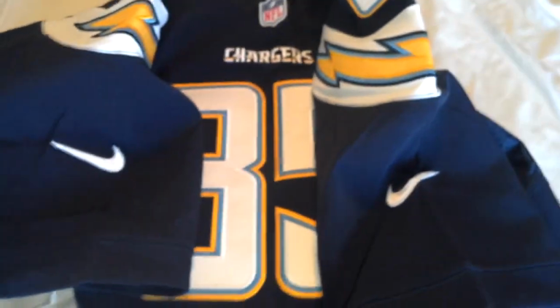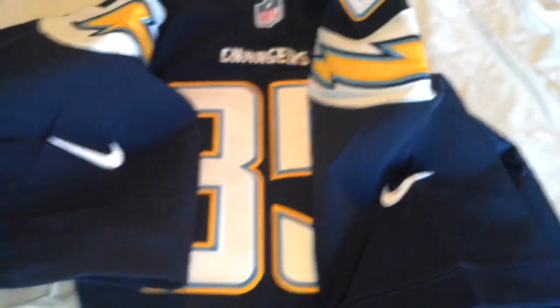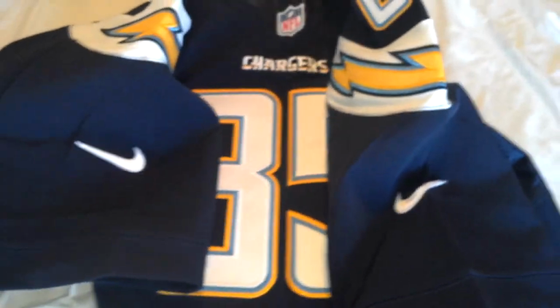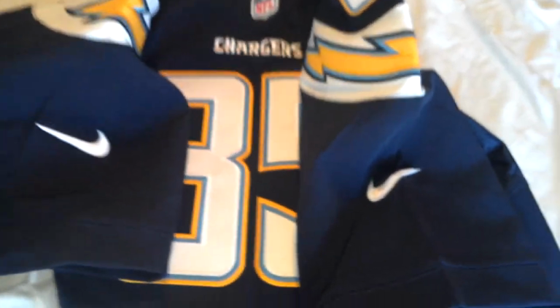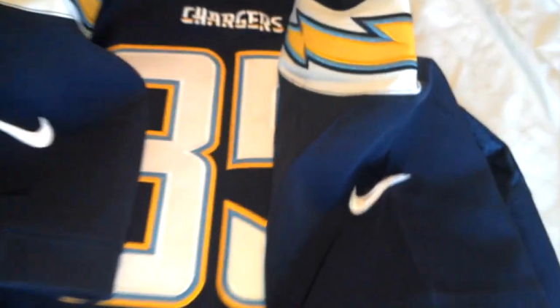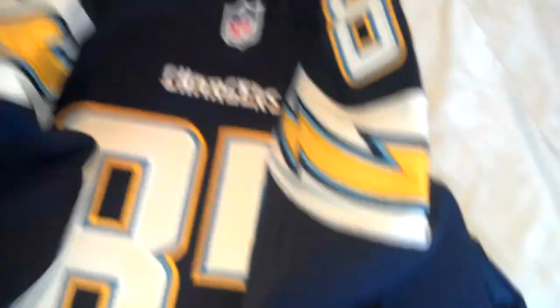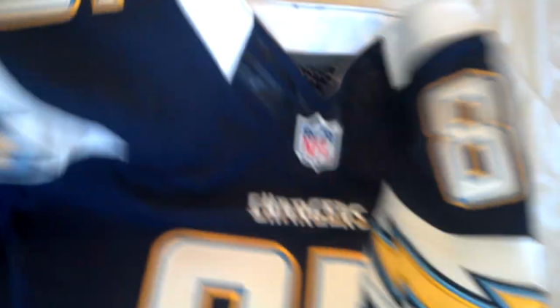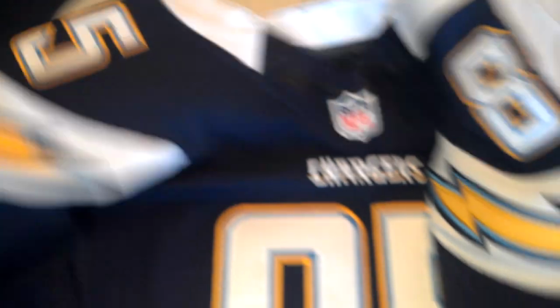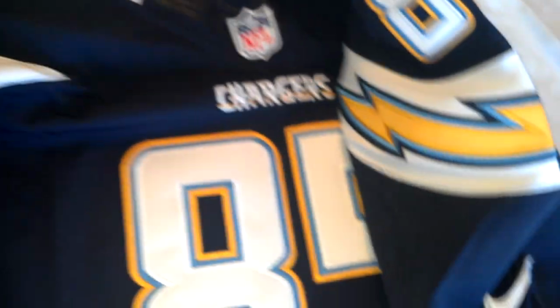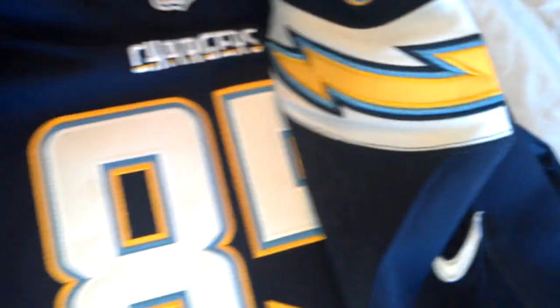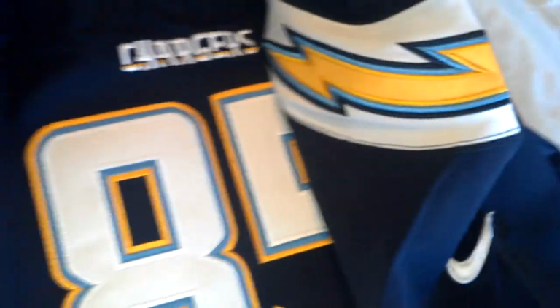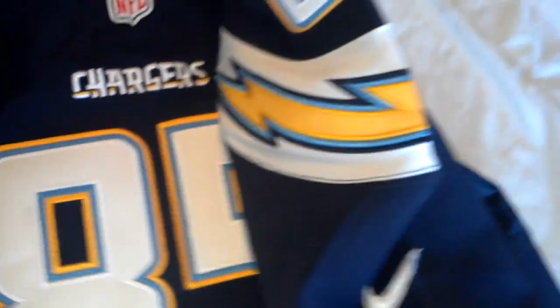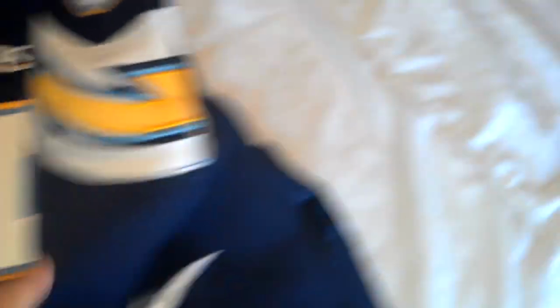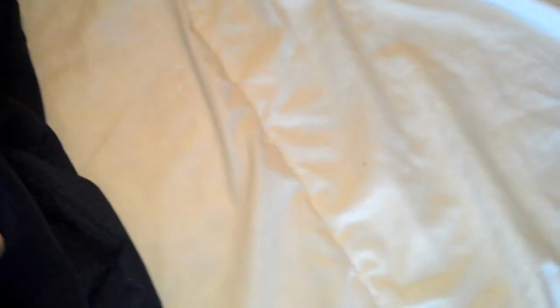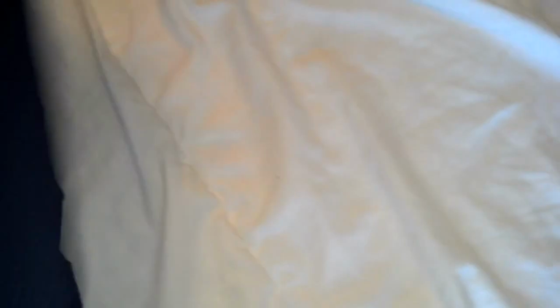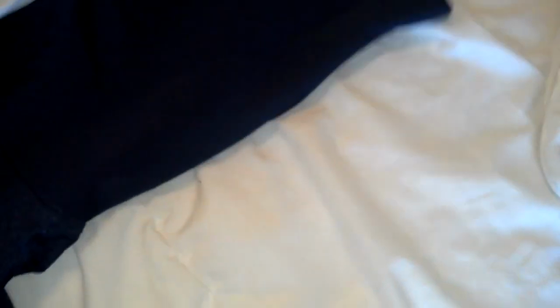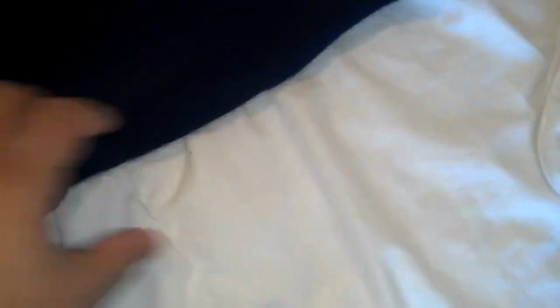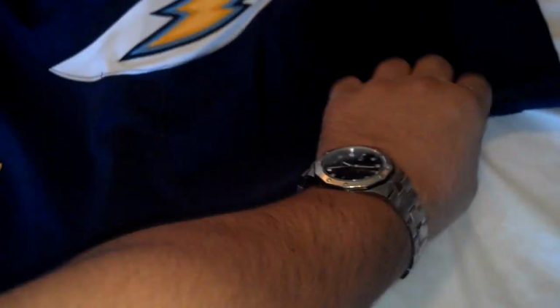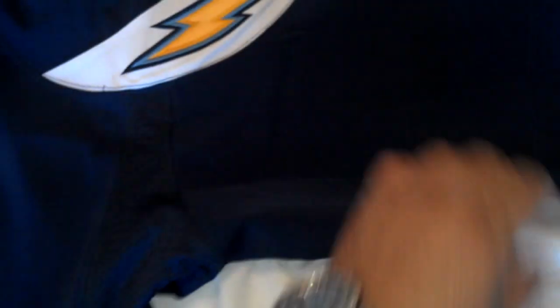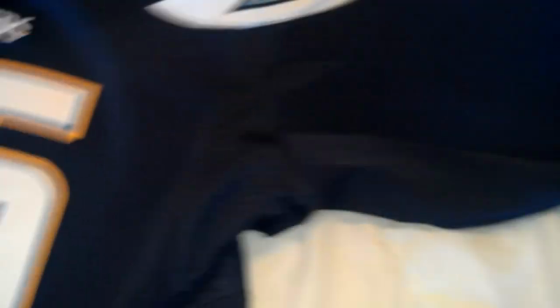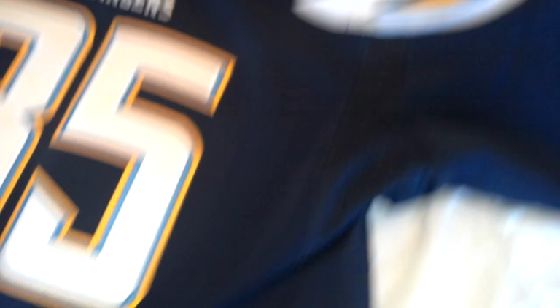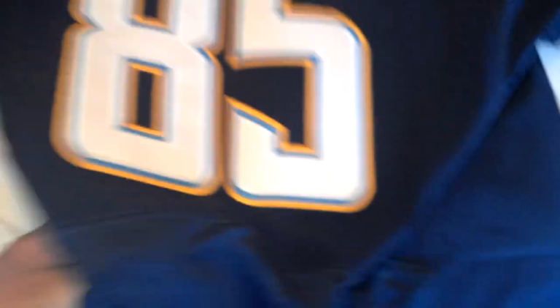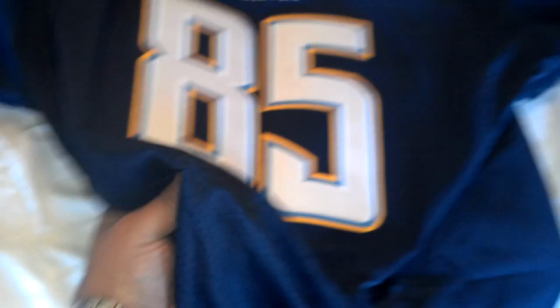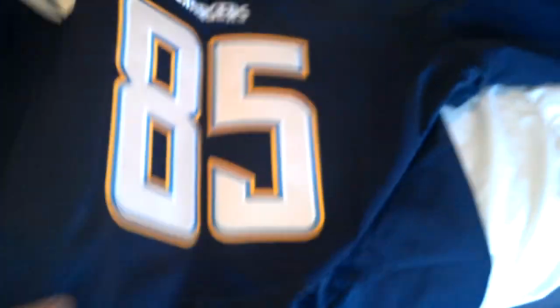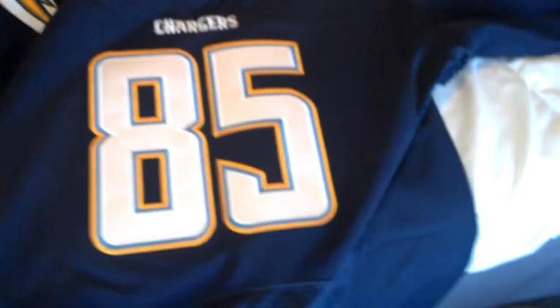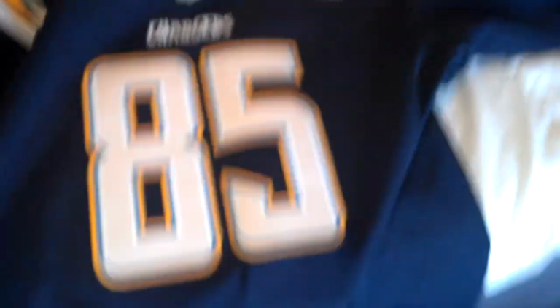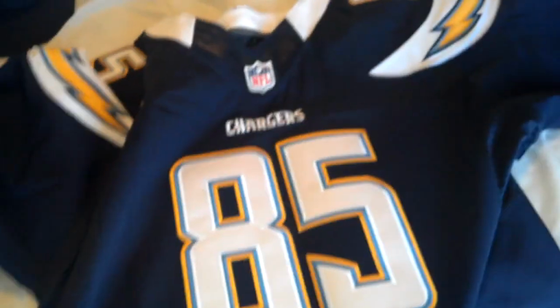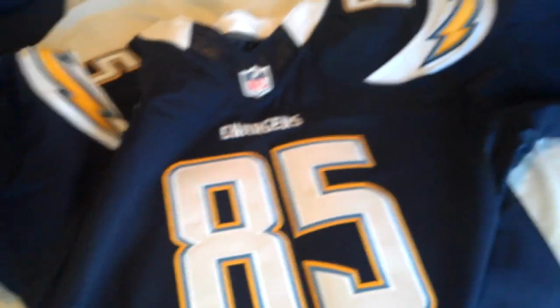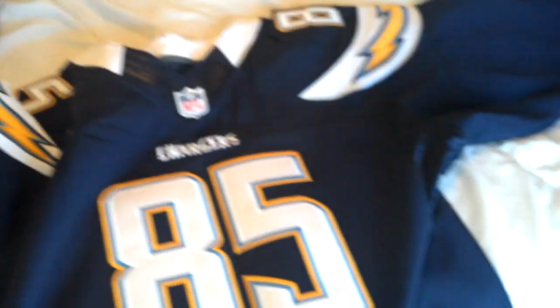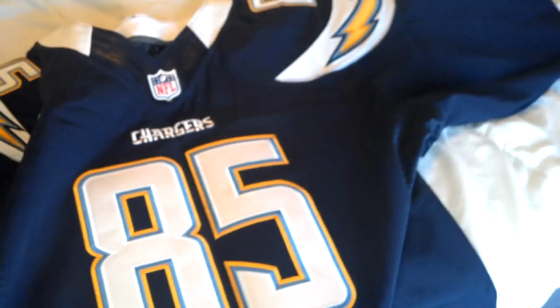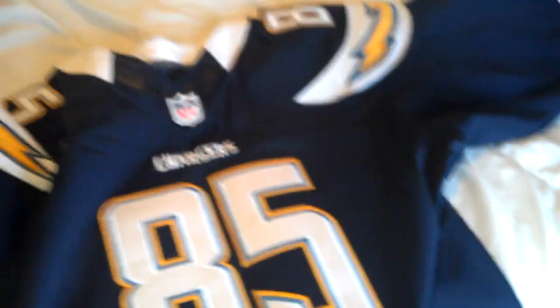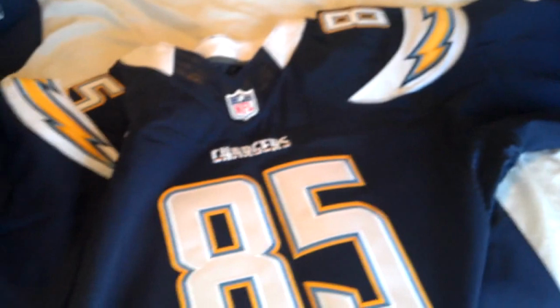One reason is to make it hard for people to replicate them, but another is: if you ever get sold an authentic jersey that has the Nike sign the right way on the right sleeve — they're both facing the front — so that's a nice way to check it.